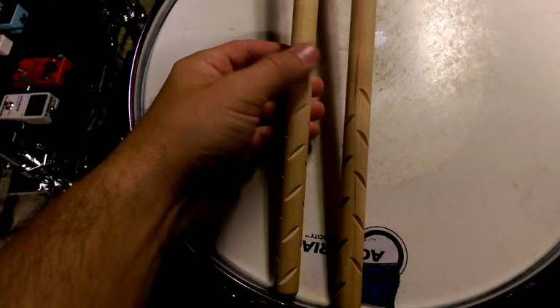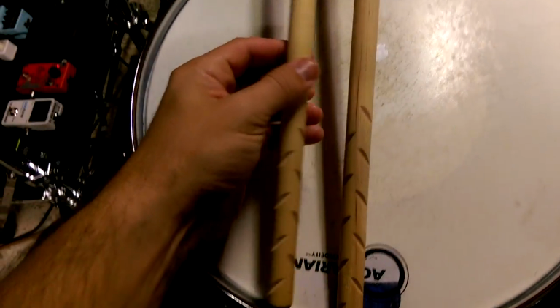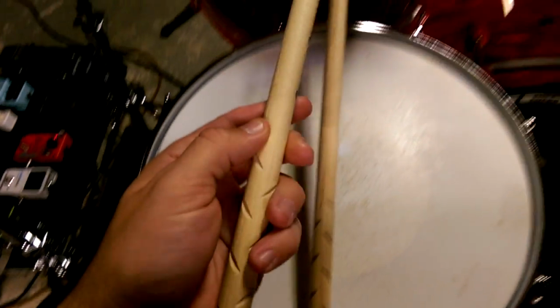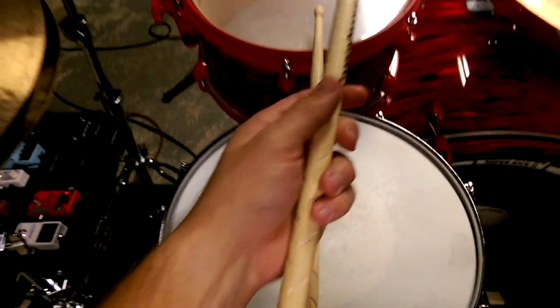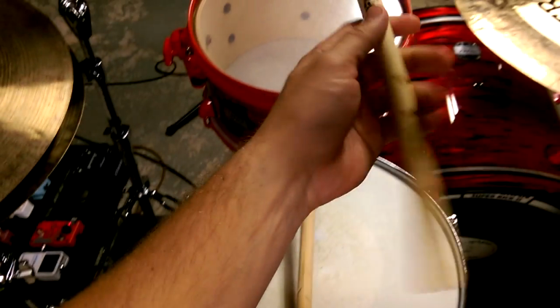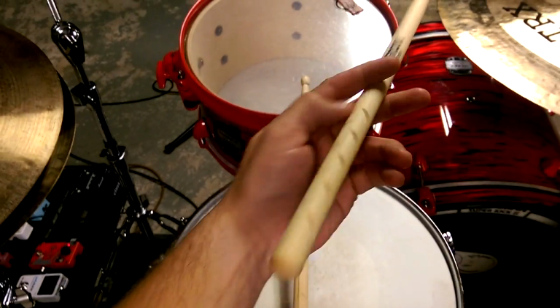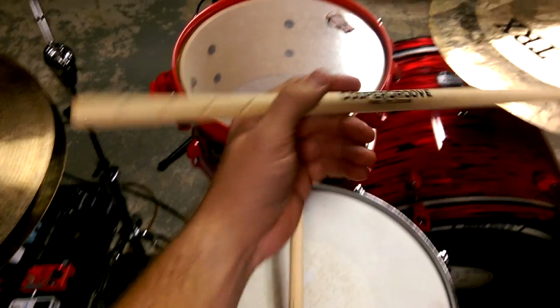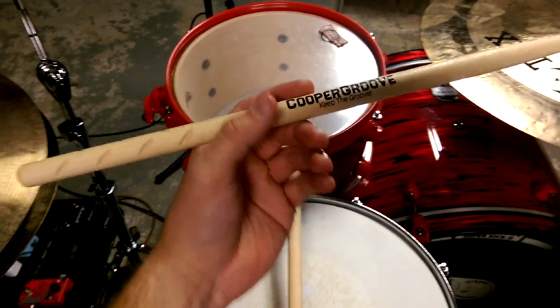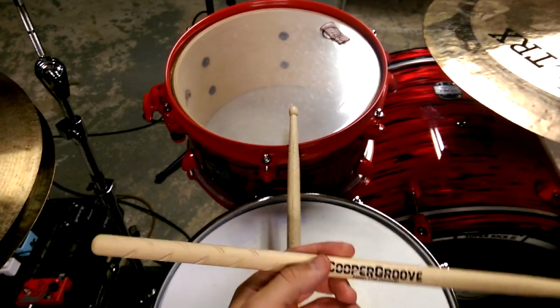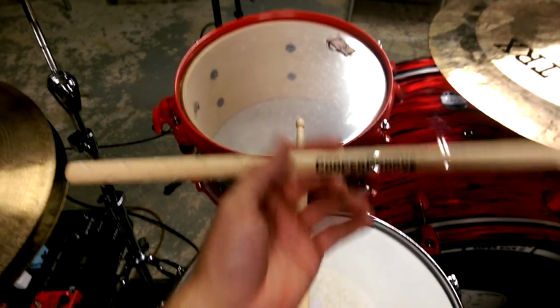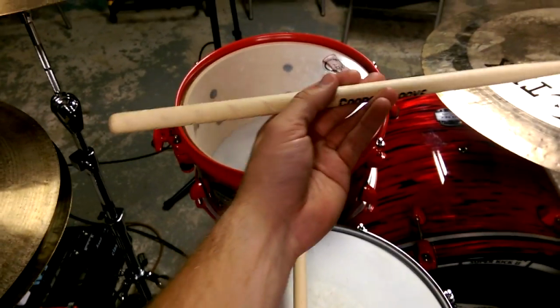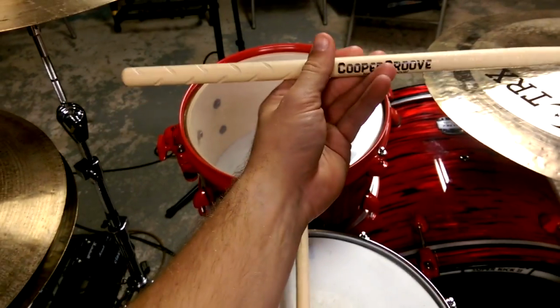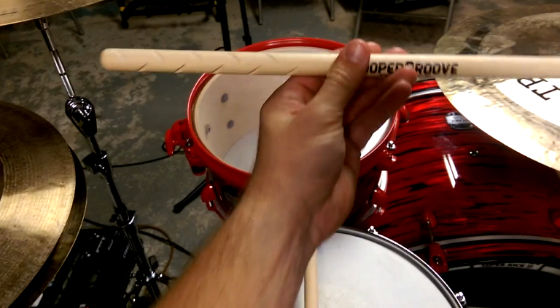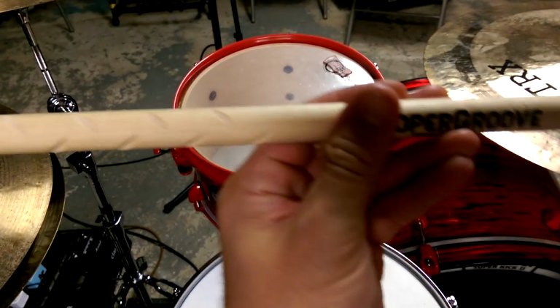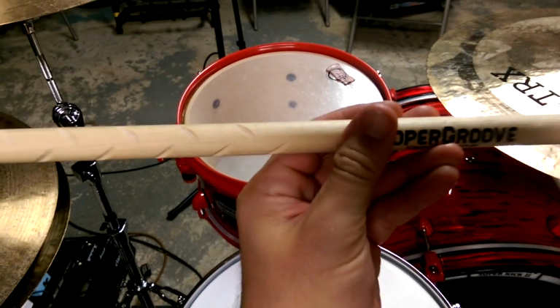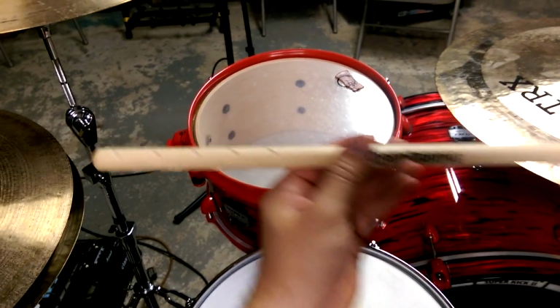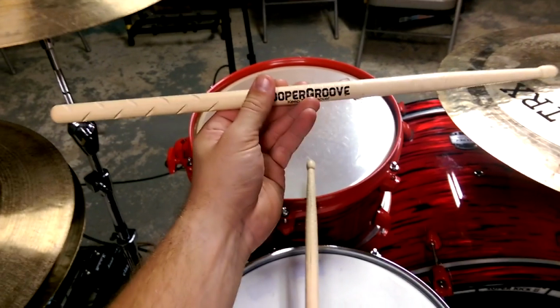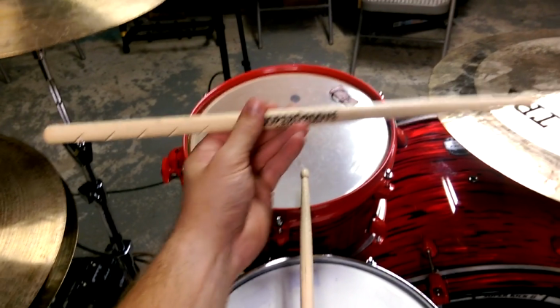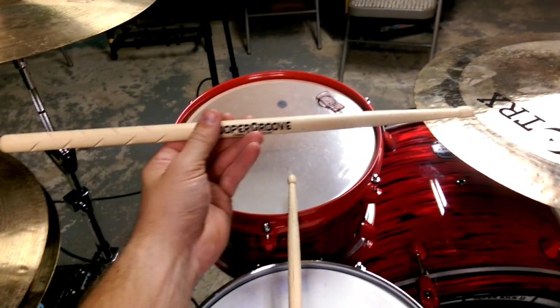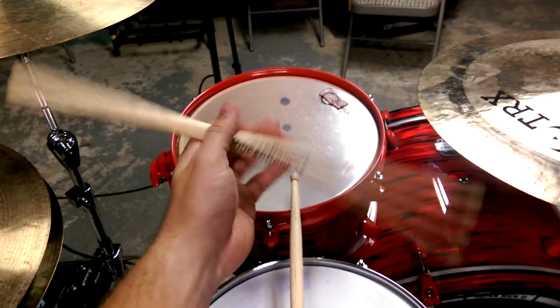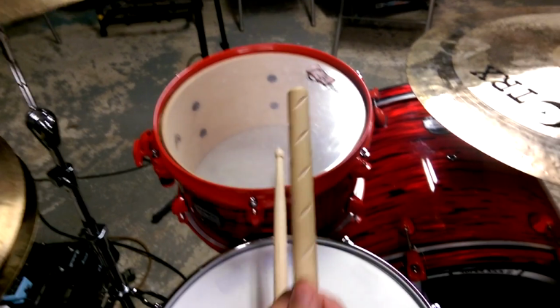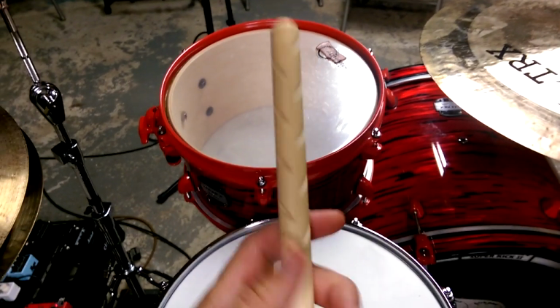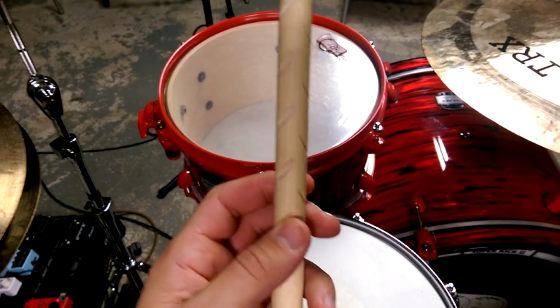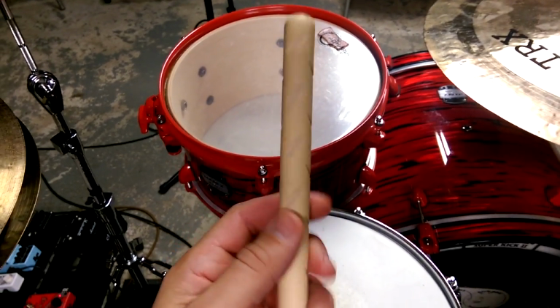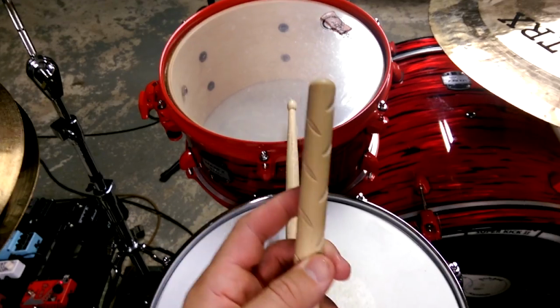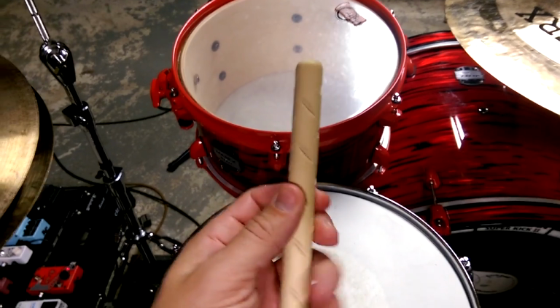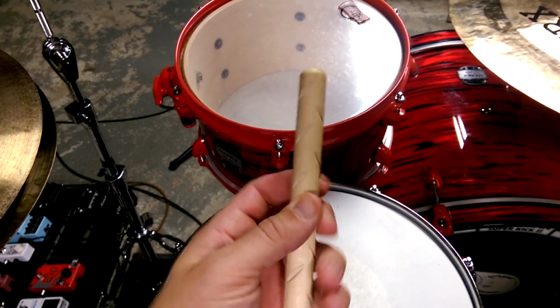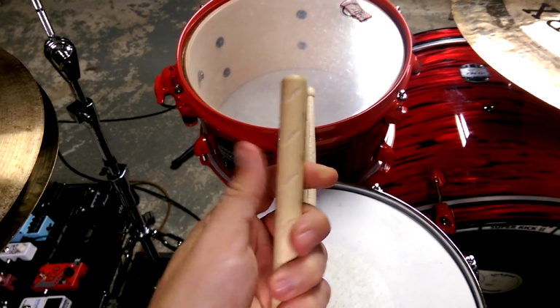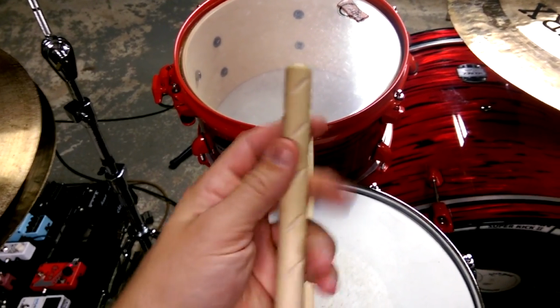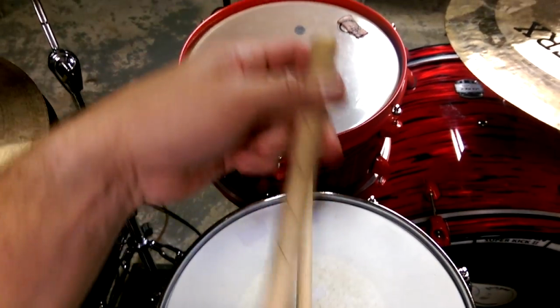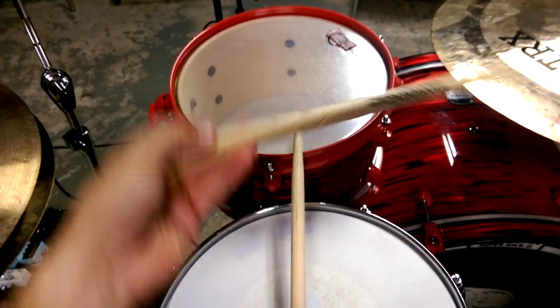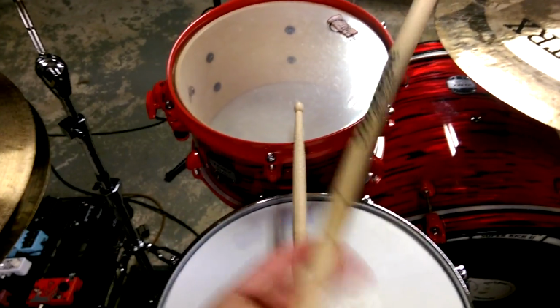Hey guys, Joe here with another drum product review. Today I'll be telling you about these Cooper Groove drumsticks. Now what you notice about them first off is this very unique looking notchy part of the stick.